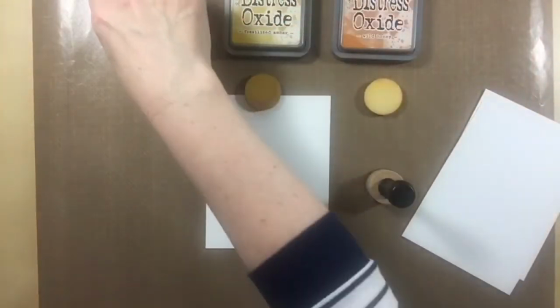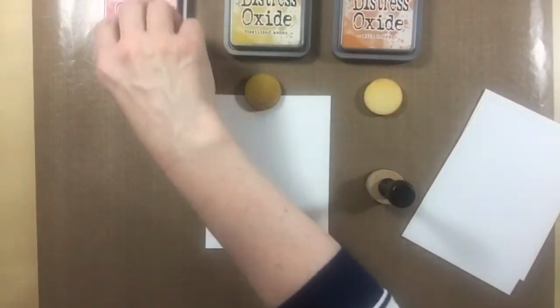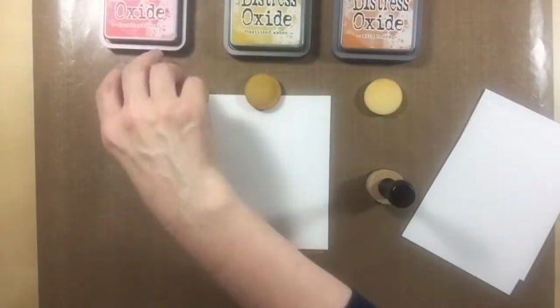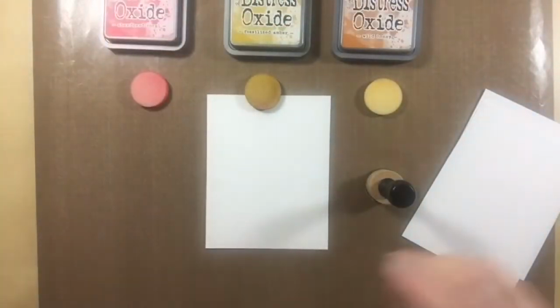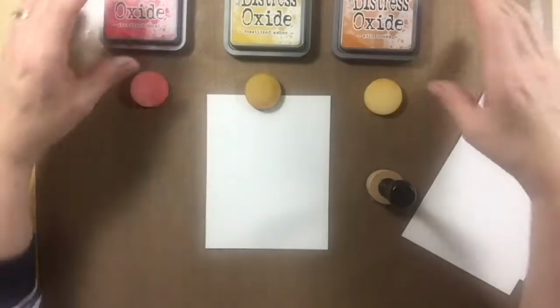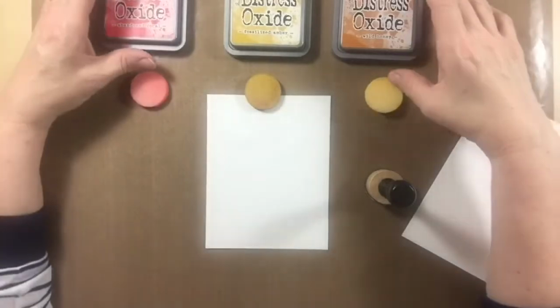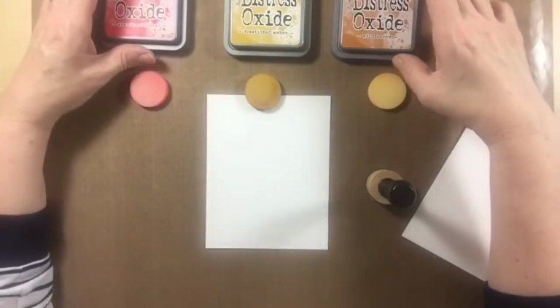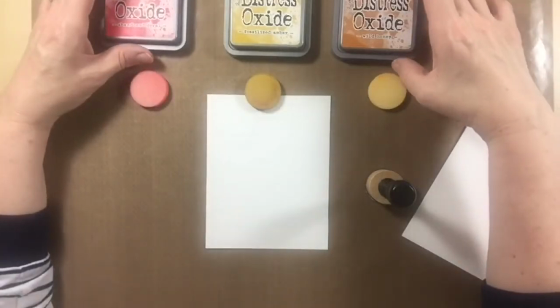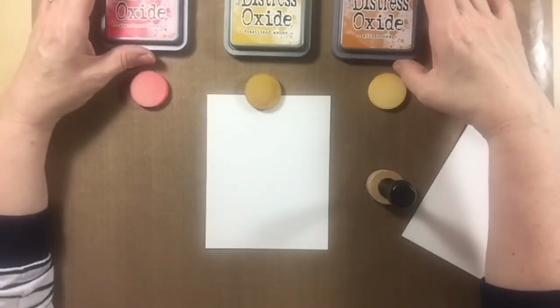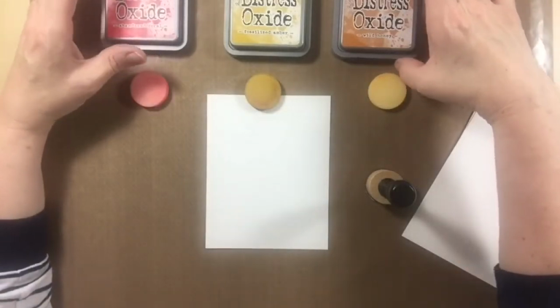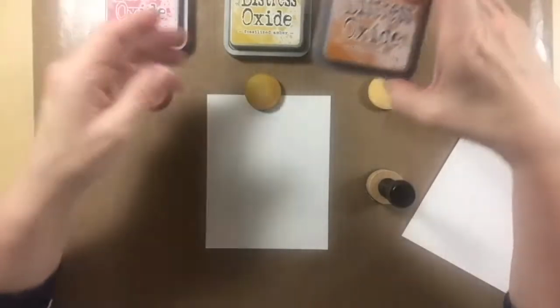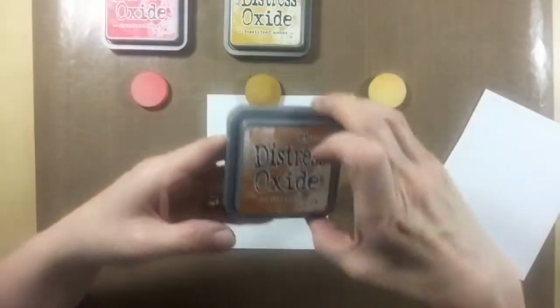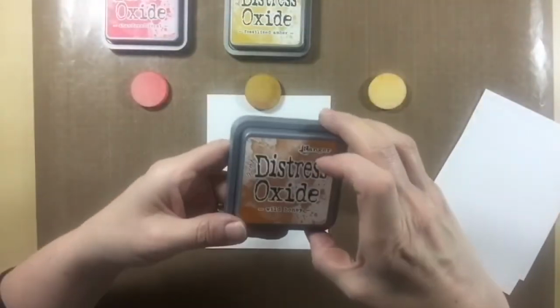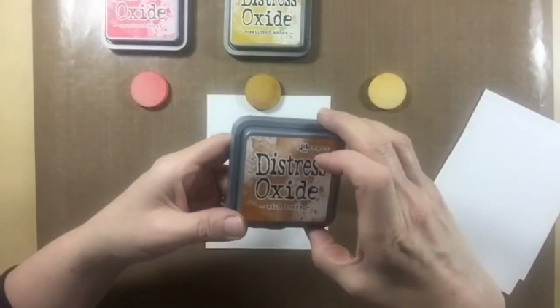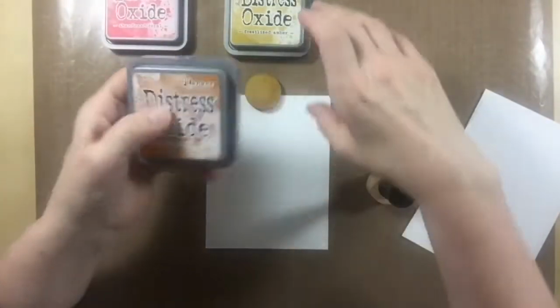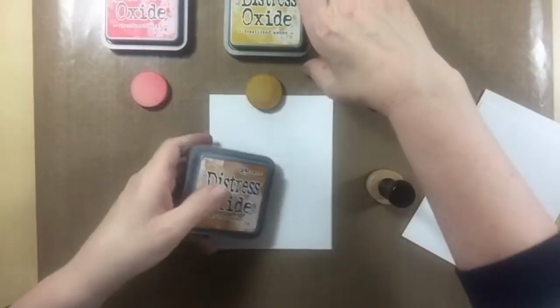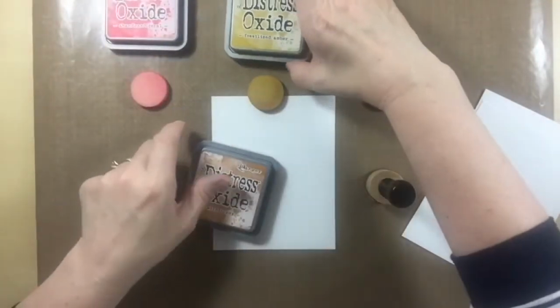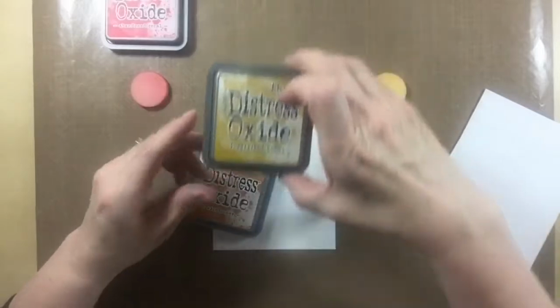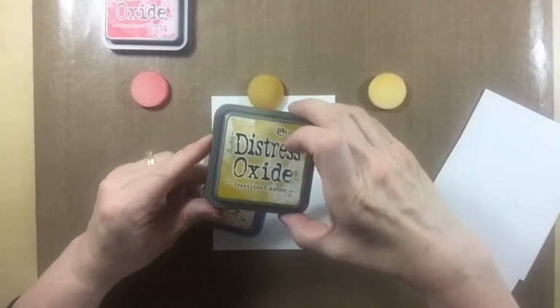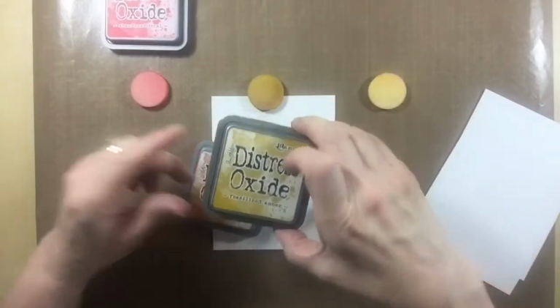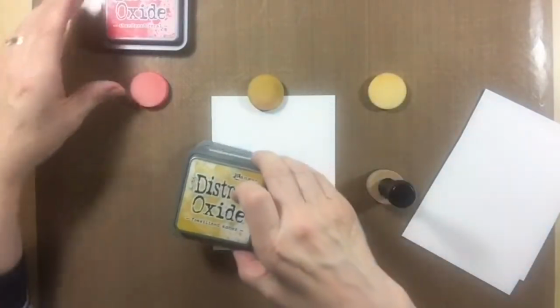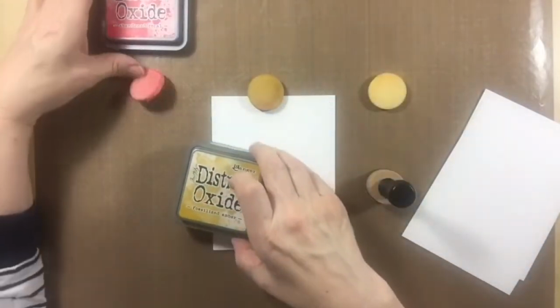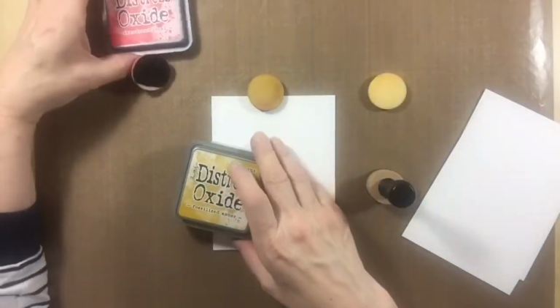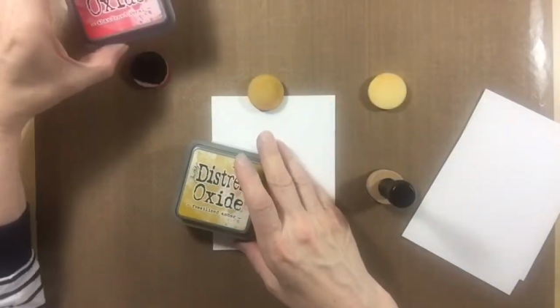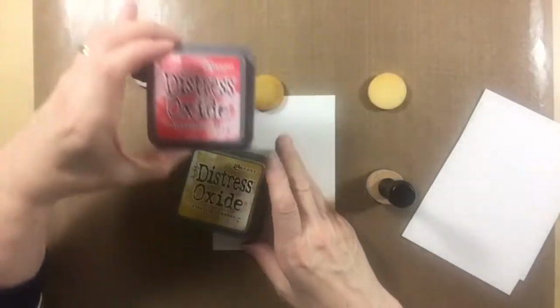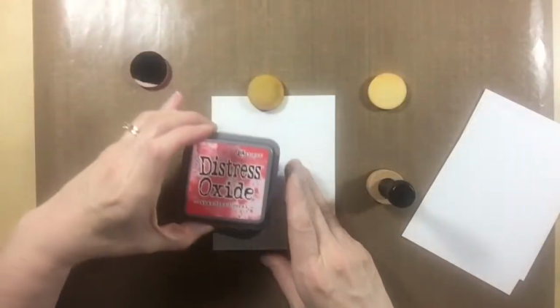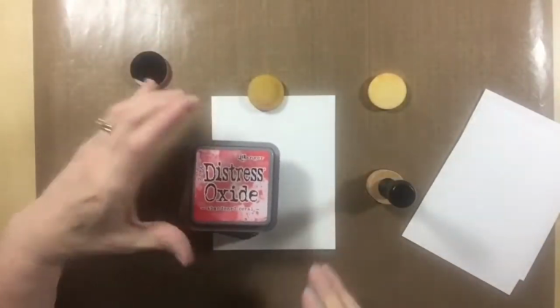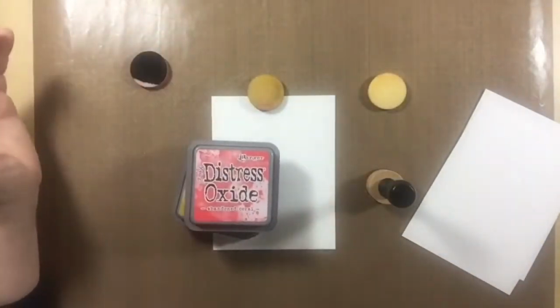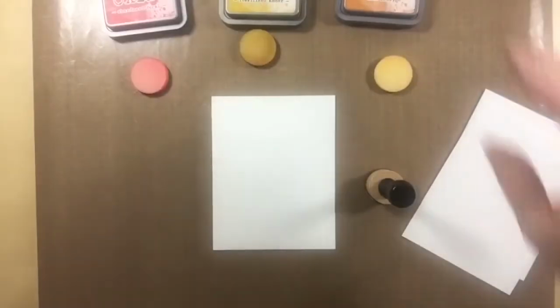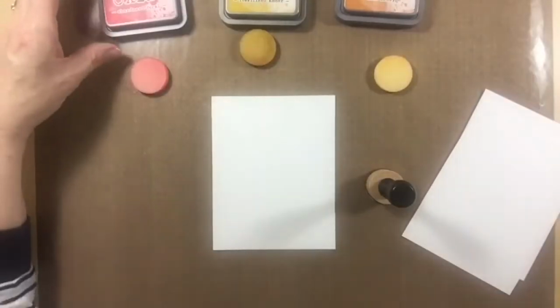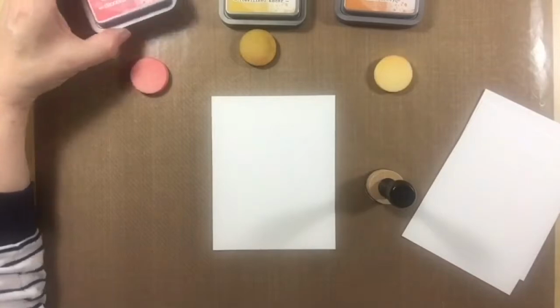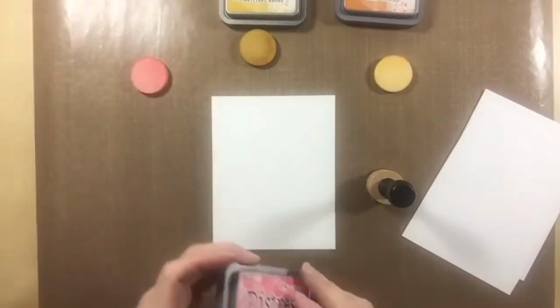I'm sponging layer C in Abandoned Coral, layer B a blend of Wild Honey and Fossilized Amber, and finally layer A in Wild Honey. I'm going to speed the video up a little bit while I do my sponging.